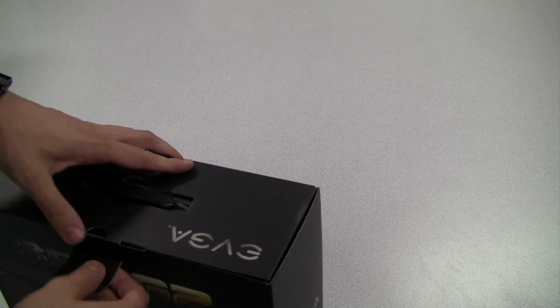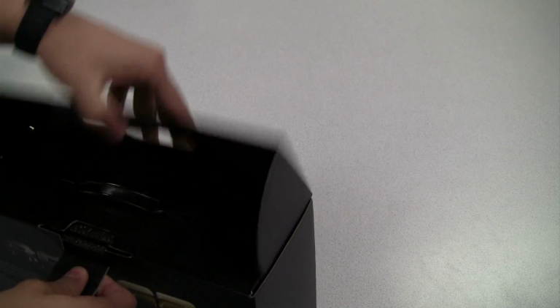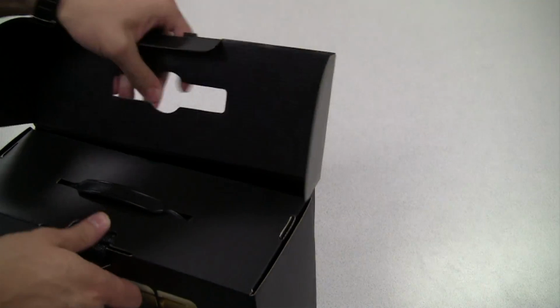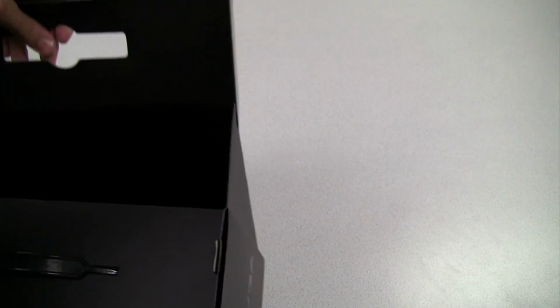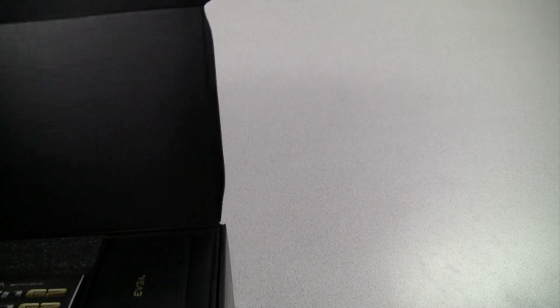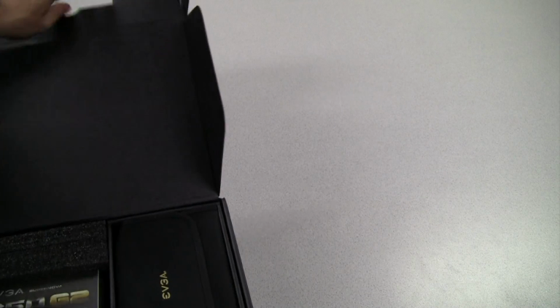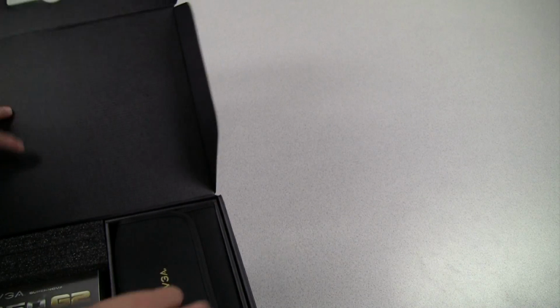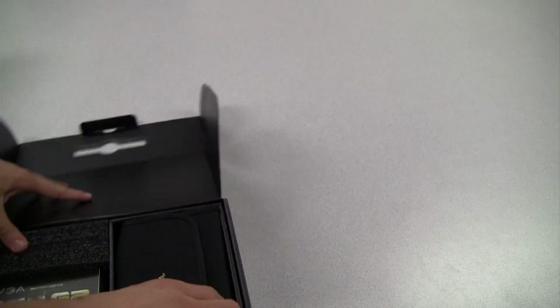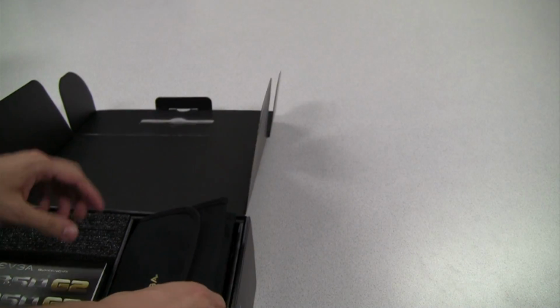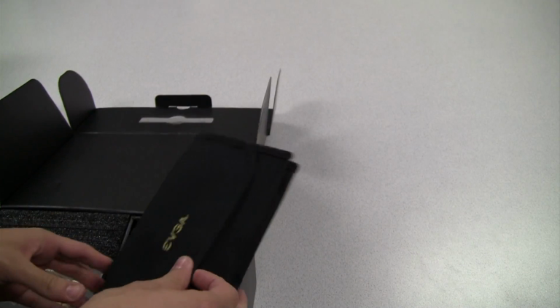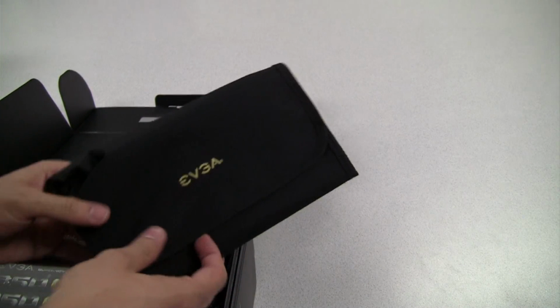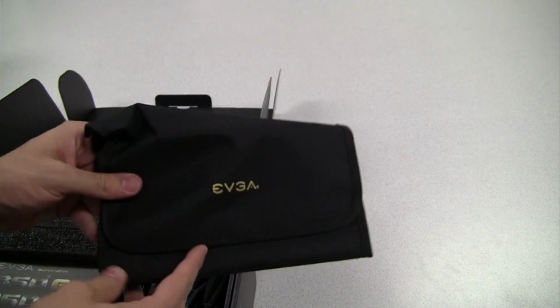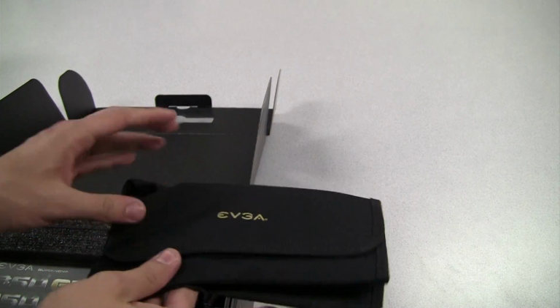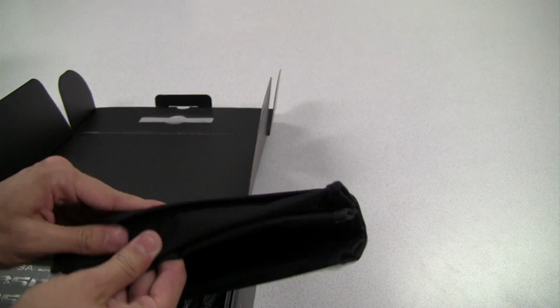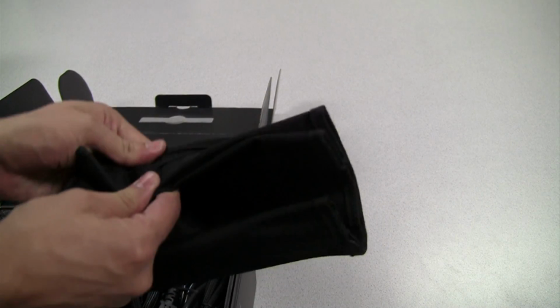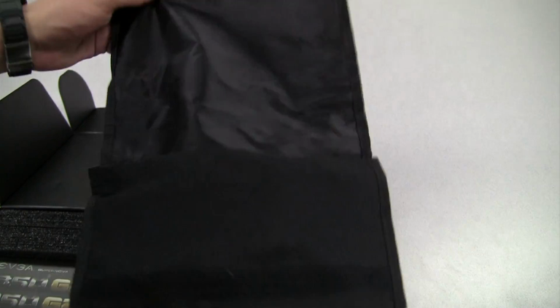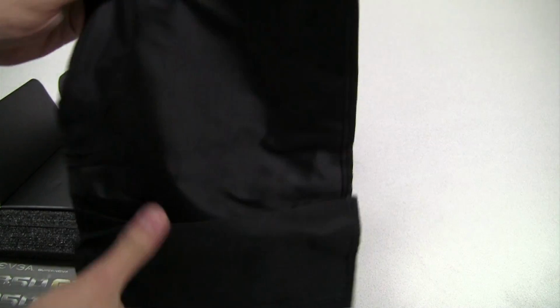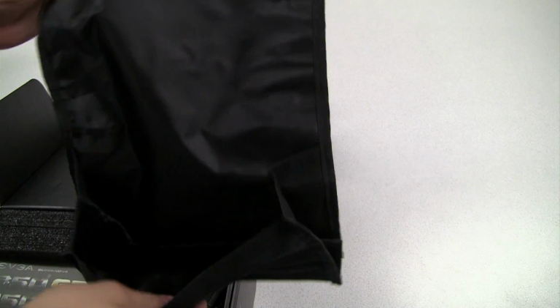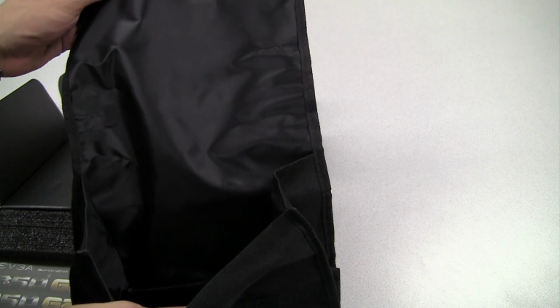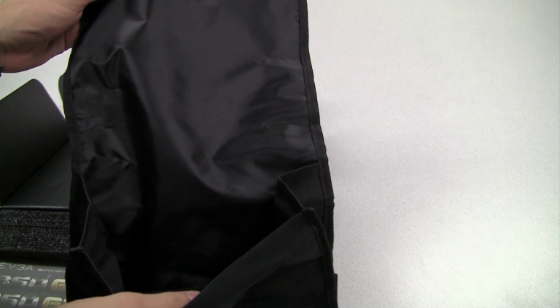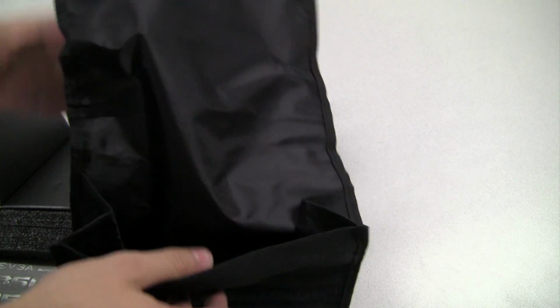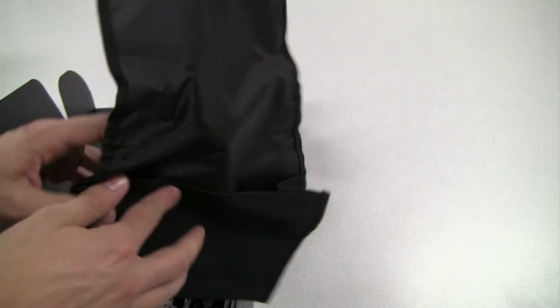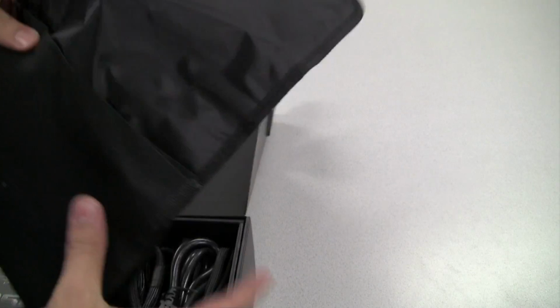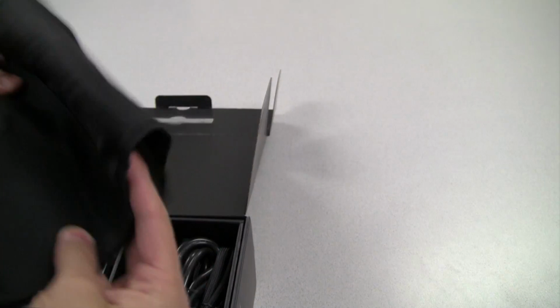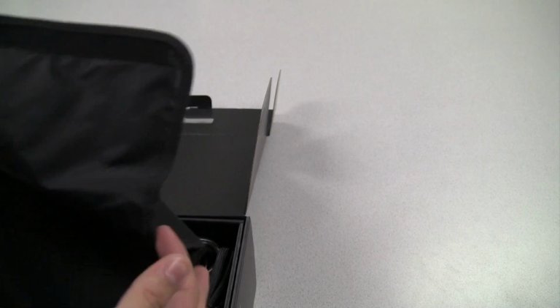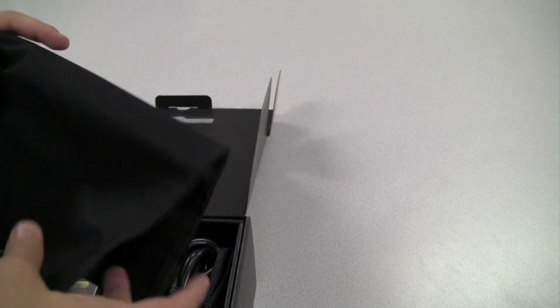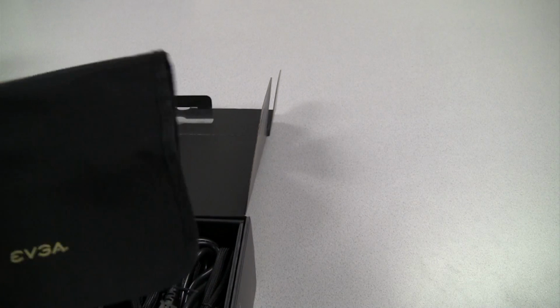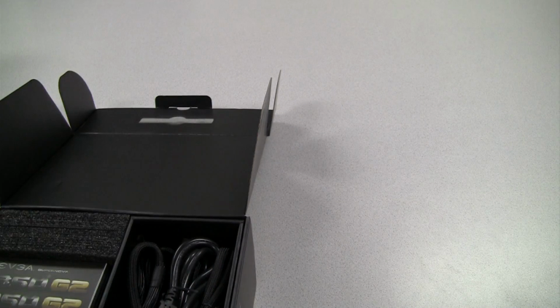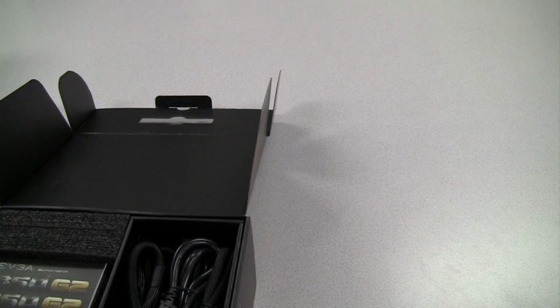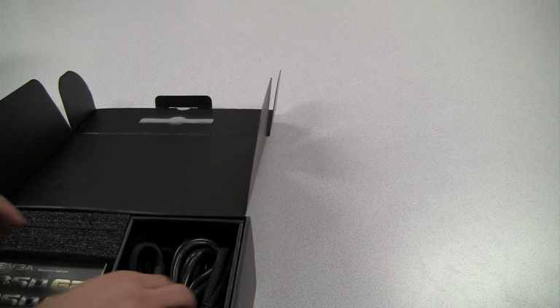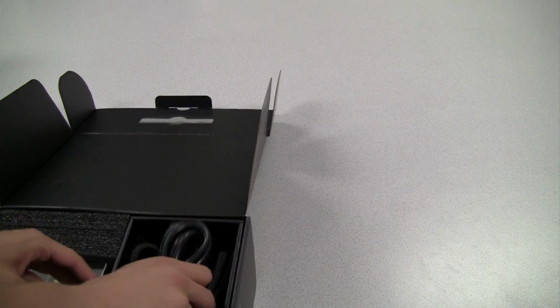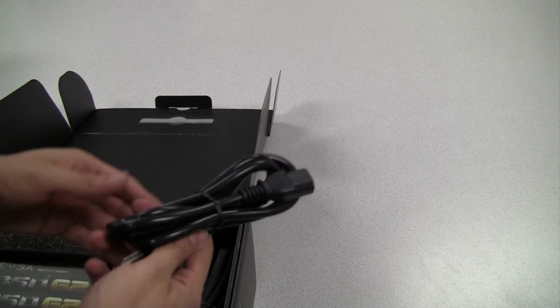So let's go ahead and get this box open. The first thing you'll see right on top is a small bag. This is to store any additional cables. This is a fully modular power supply design, so any cables you don't need you can put right inside that bag.